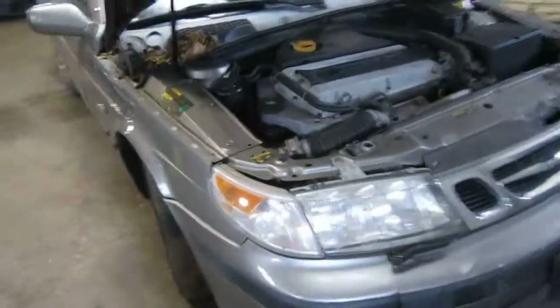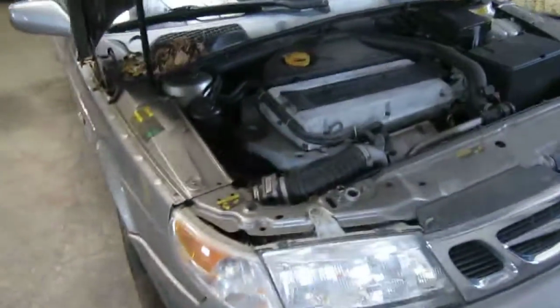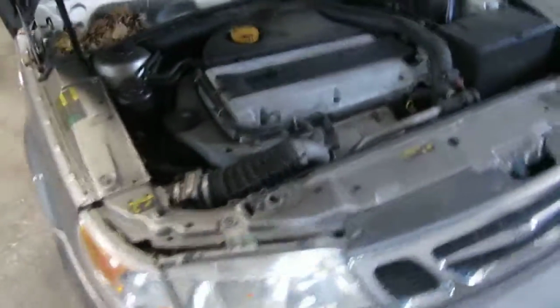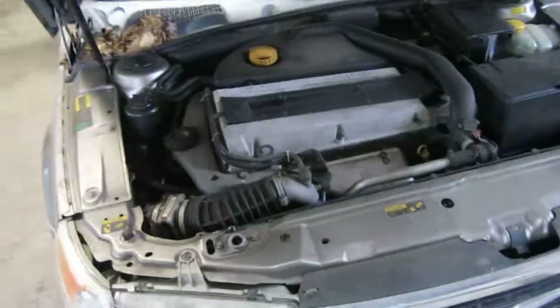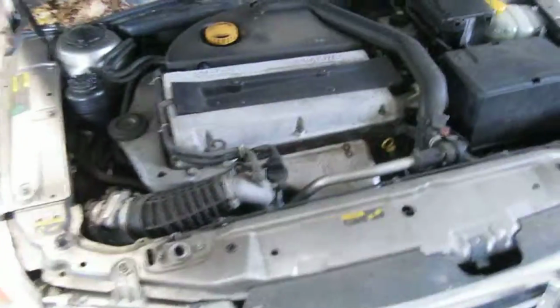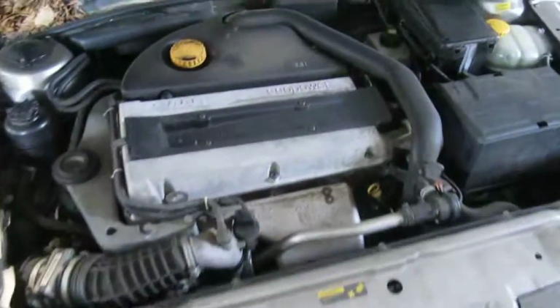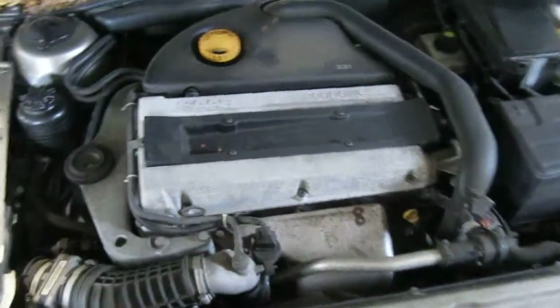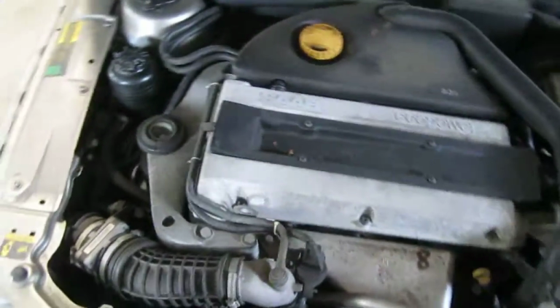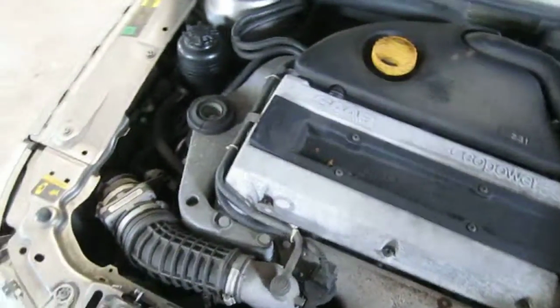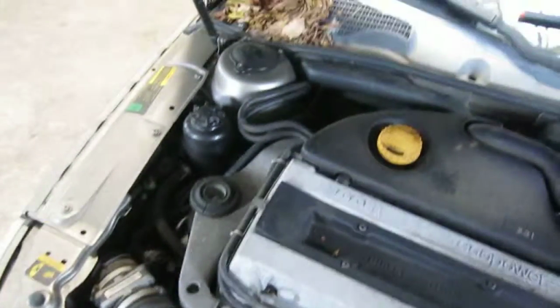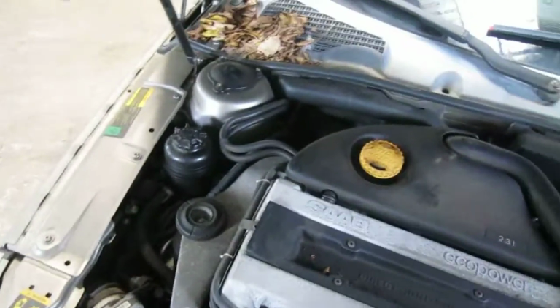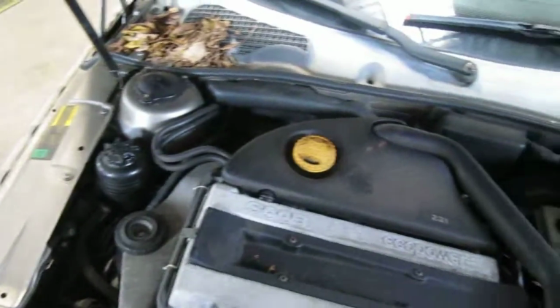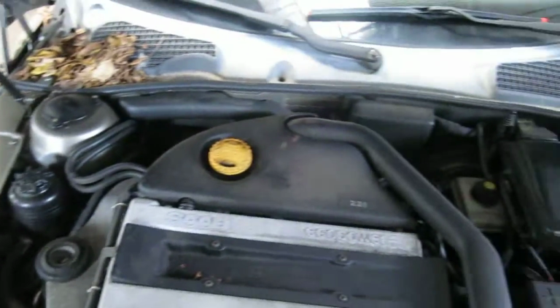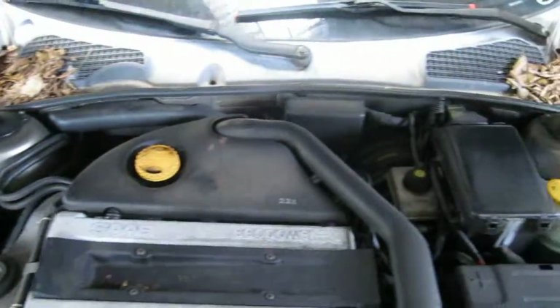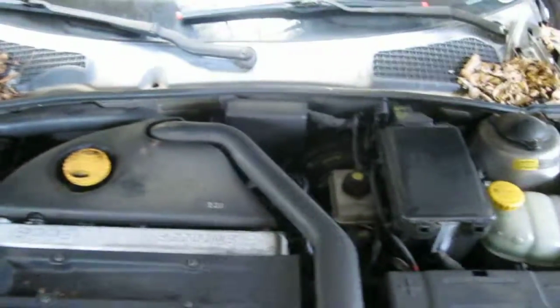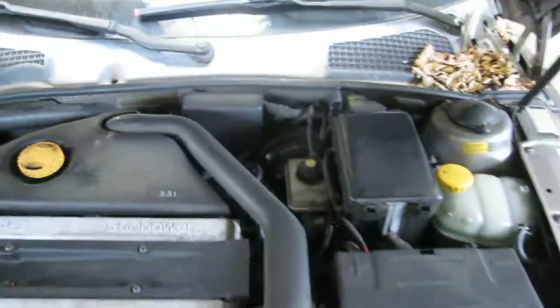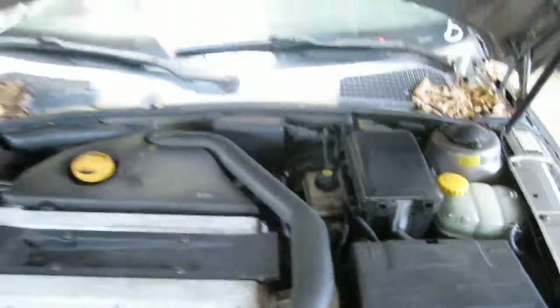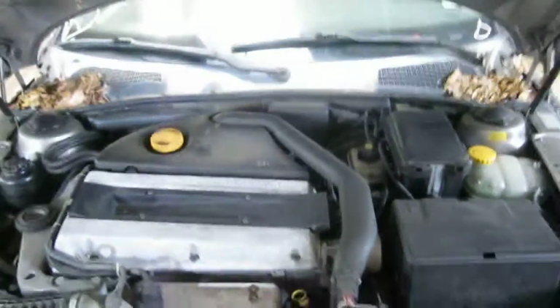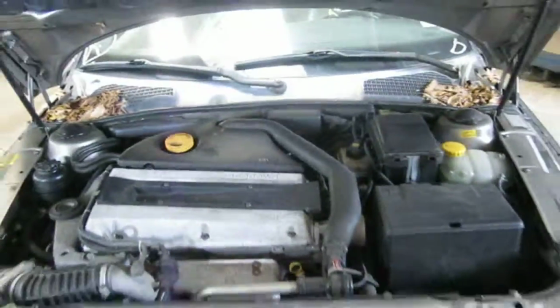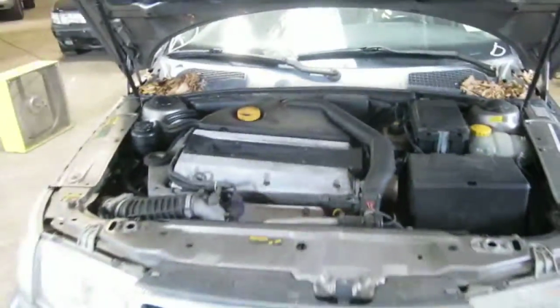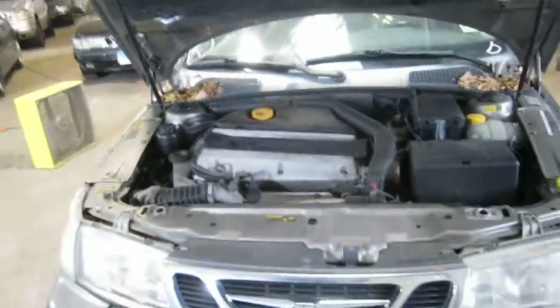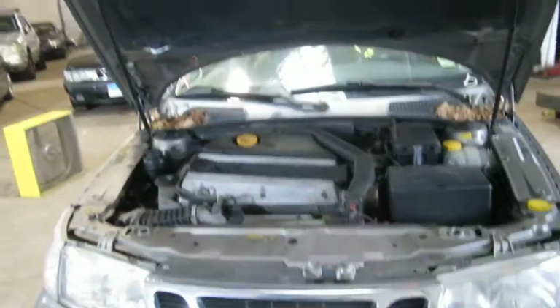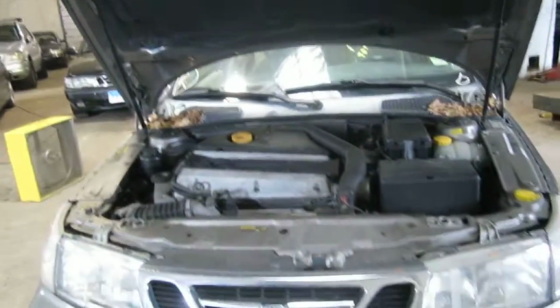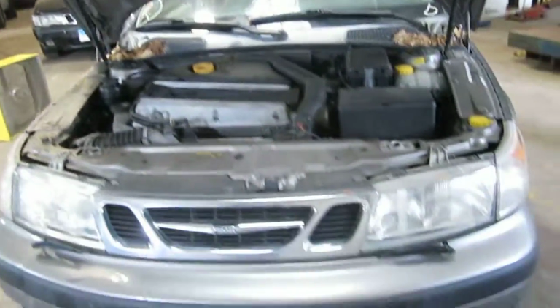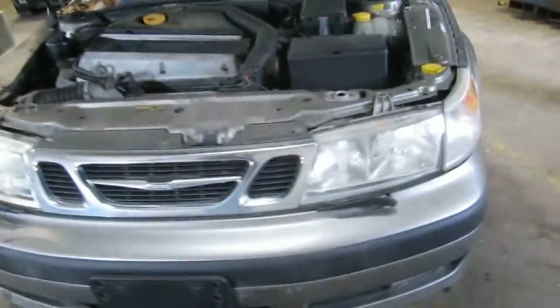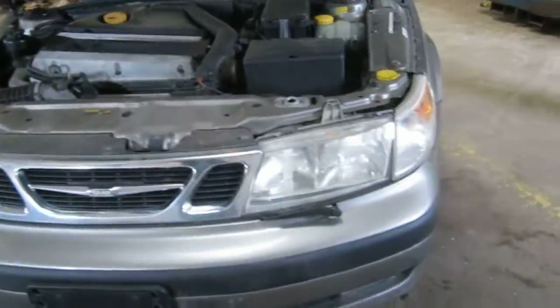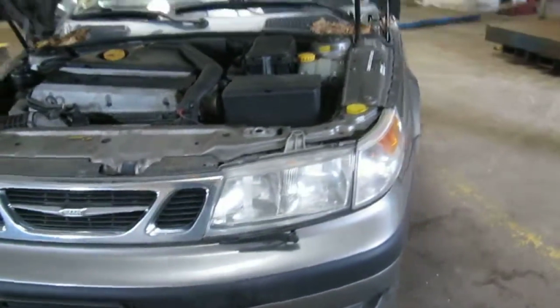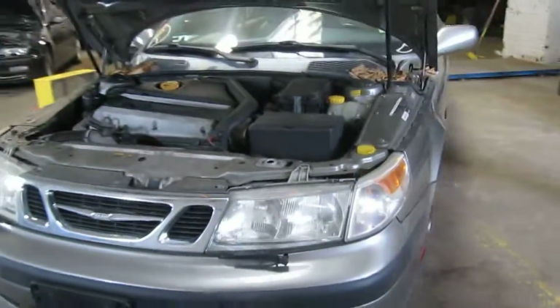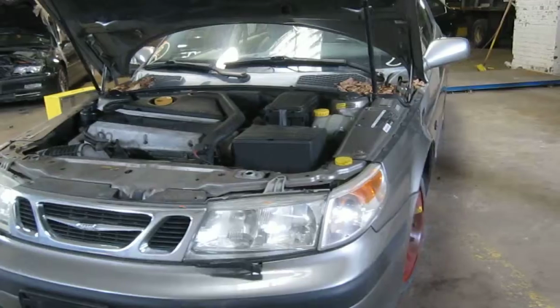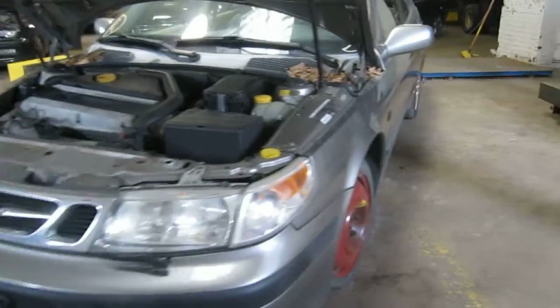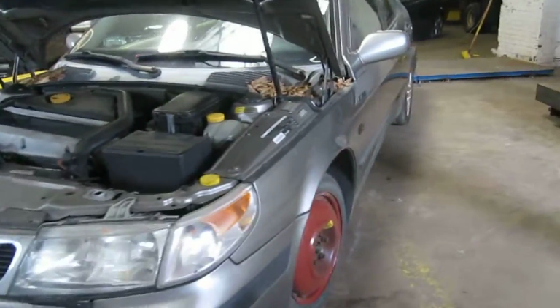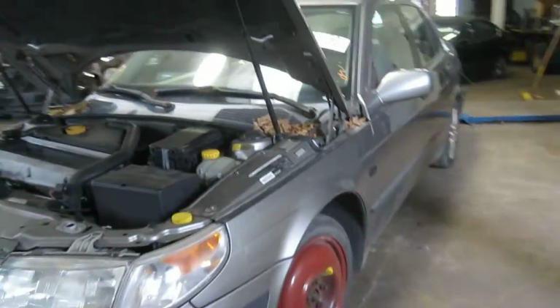This vehicle has a 2.3 liter turbo California emissions engine. It is also equipped with an automatic transmission, cruise control, anti-lock brakes, and the vehicle is also front wheel drive.